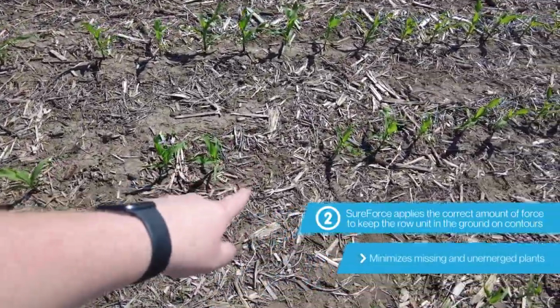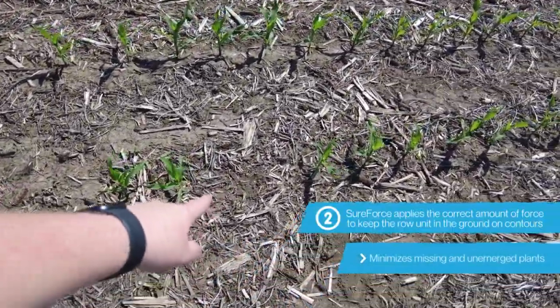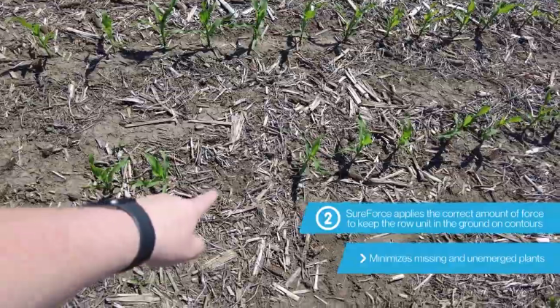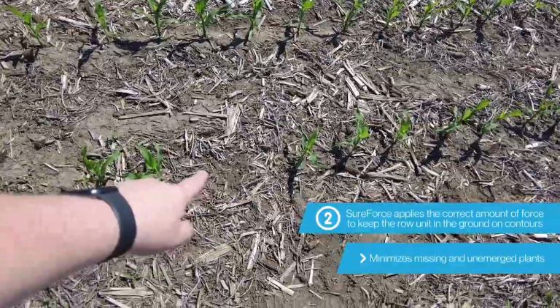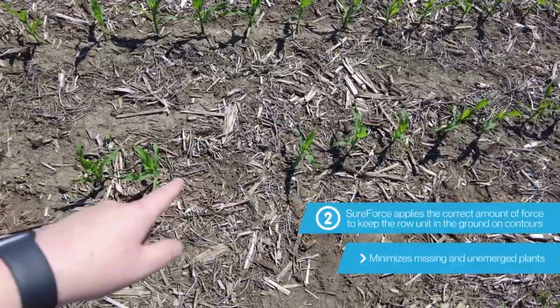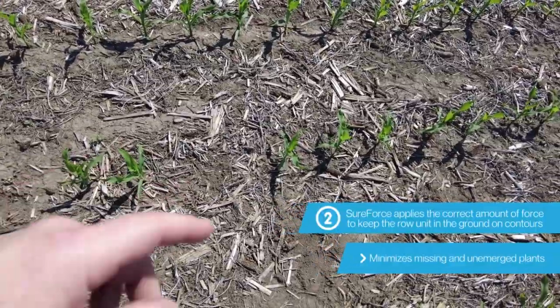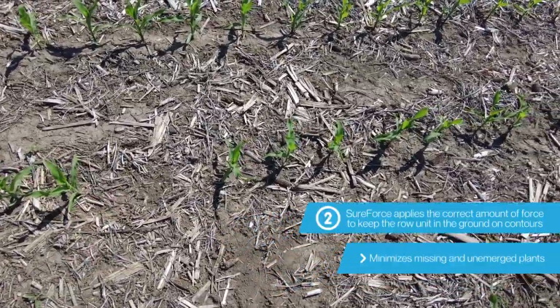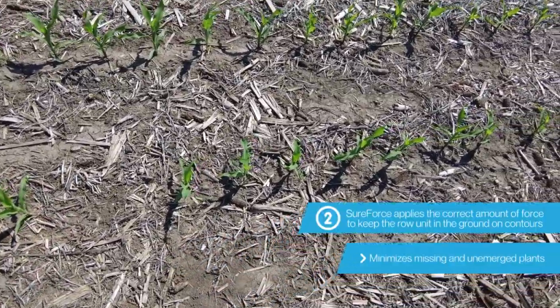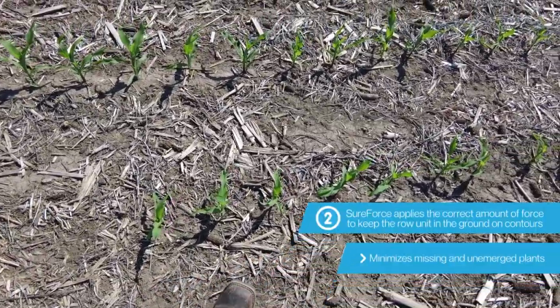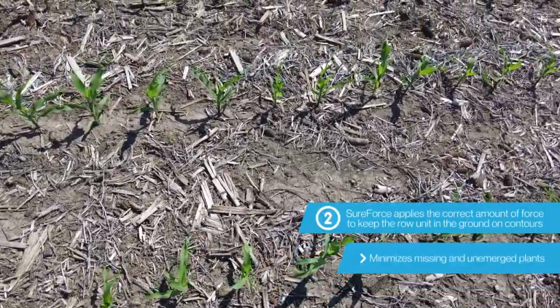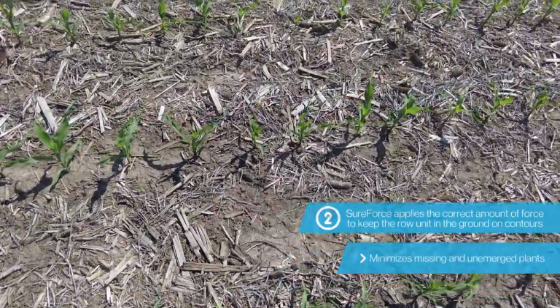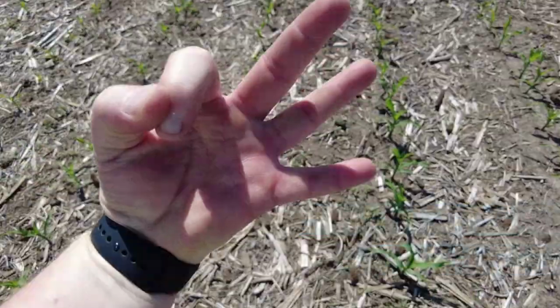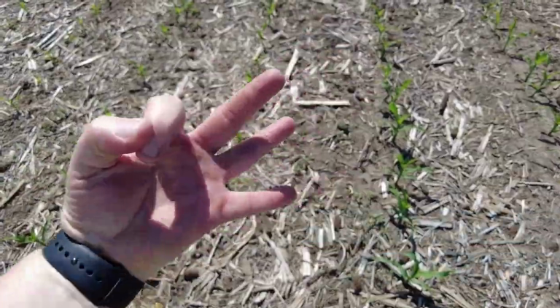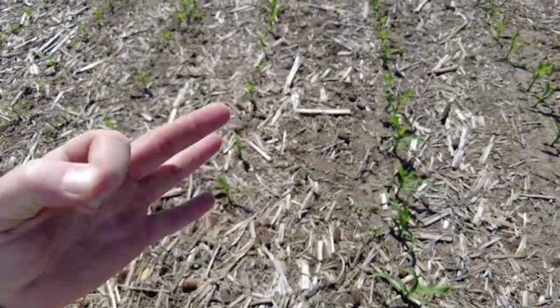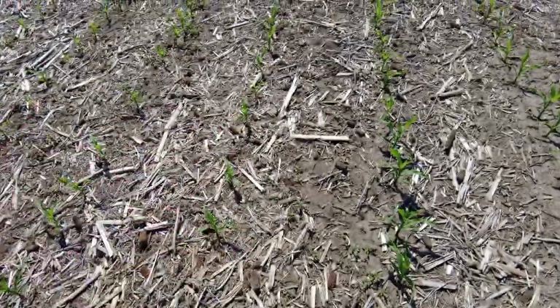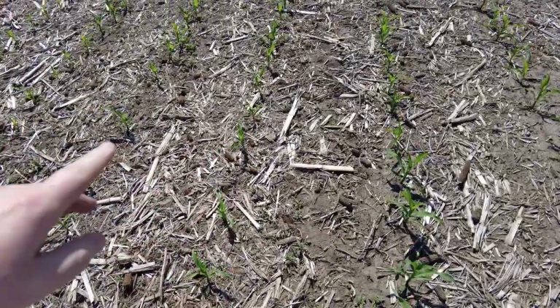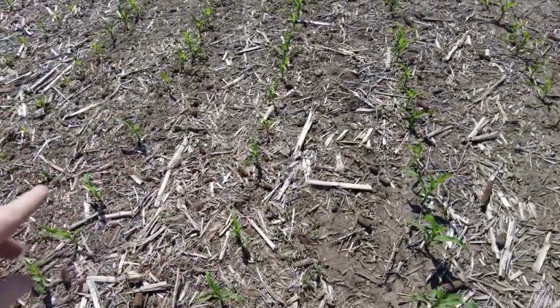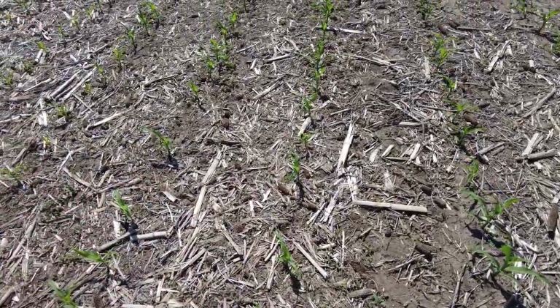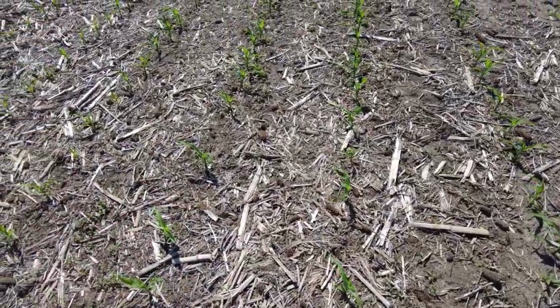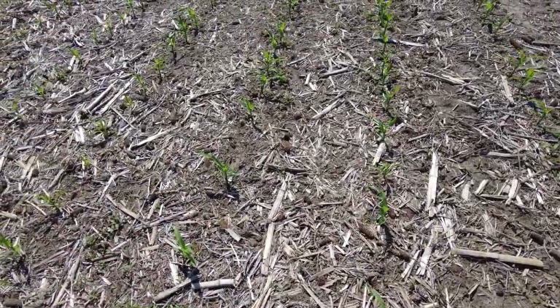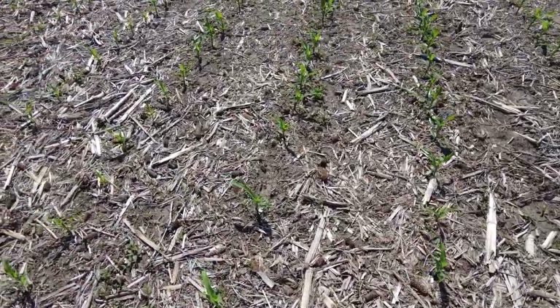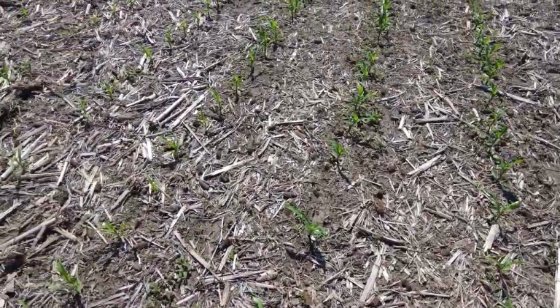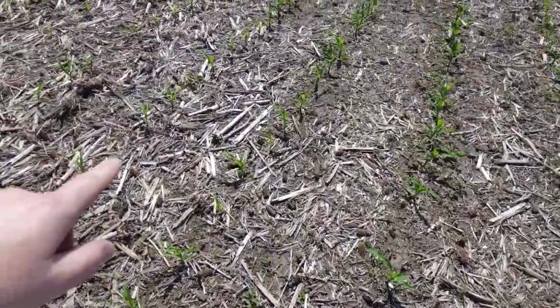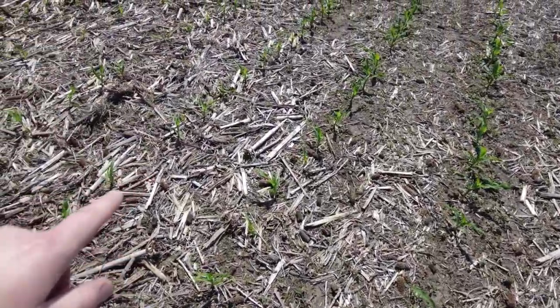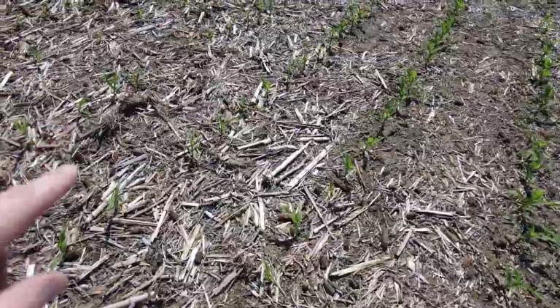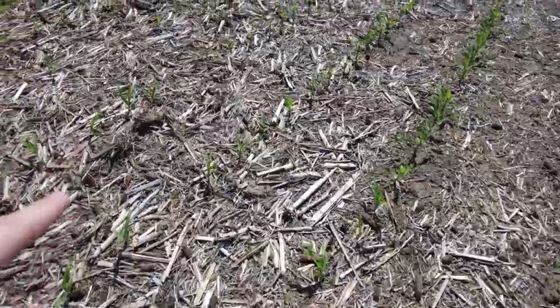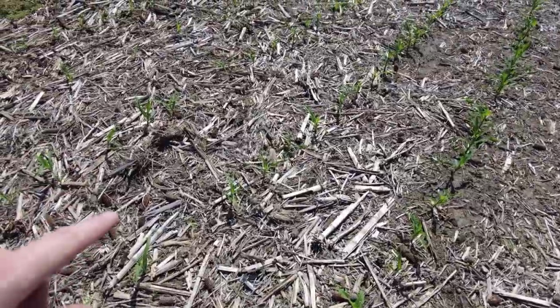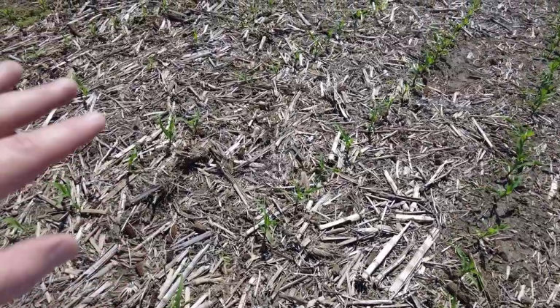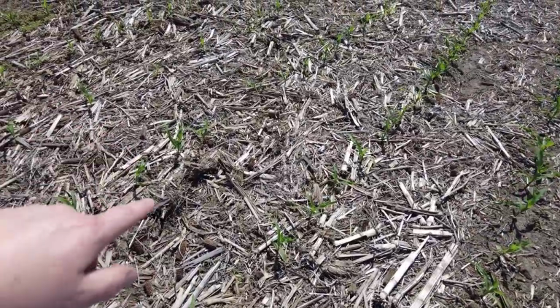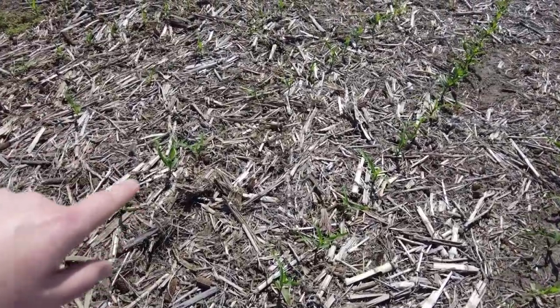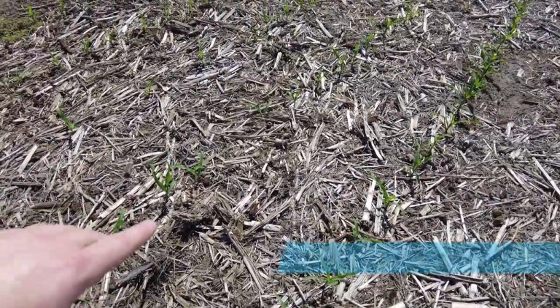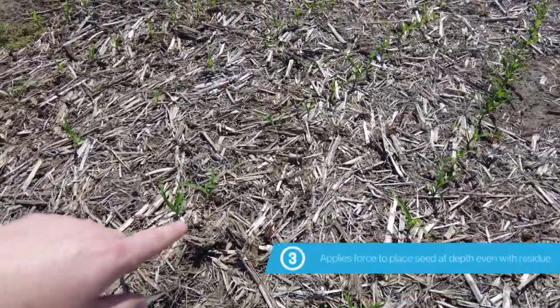You see that the seed is there, it just wasn't placed at depth. A third factor as to why SureForce pays for itself so quickly in farmable terraces is all the residue that washes downhill — it's harder to cut through that mat of residue.